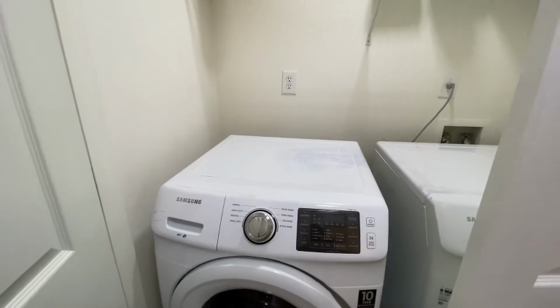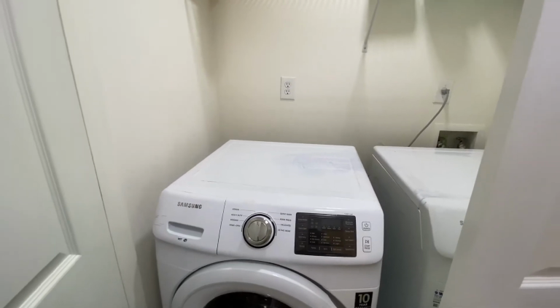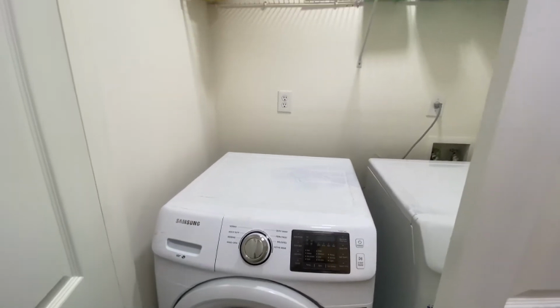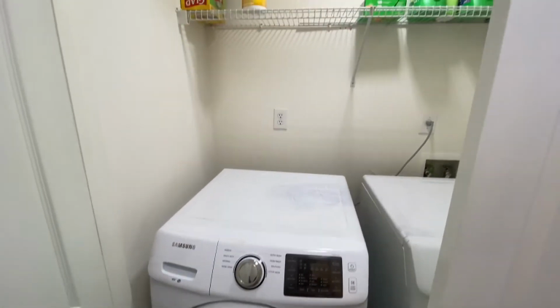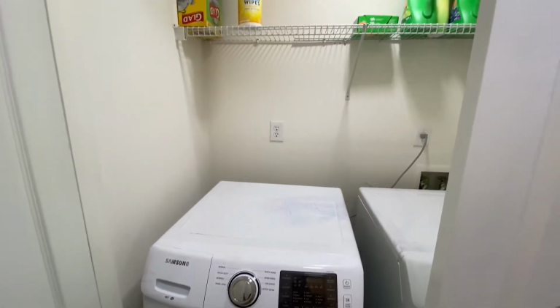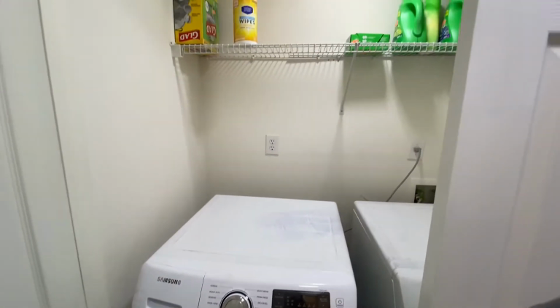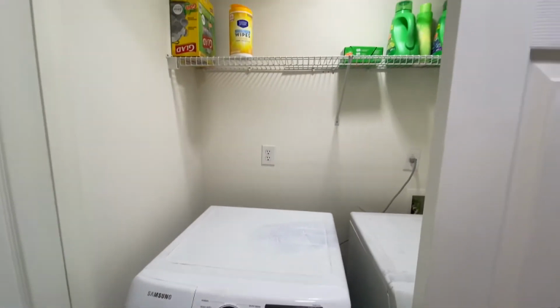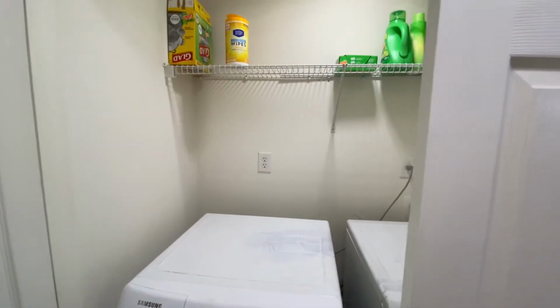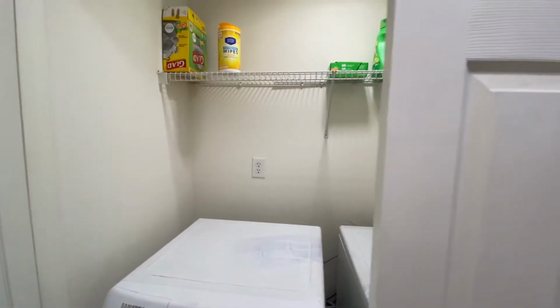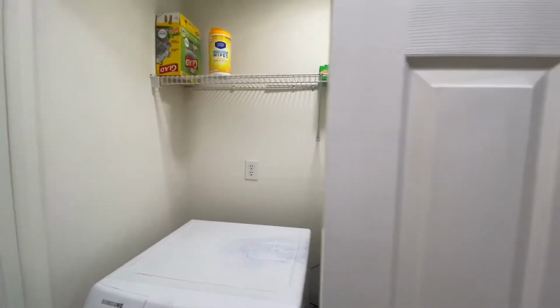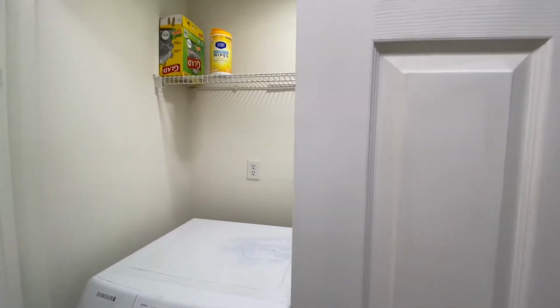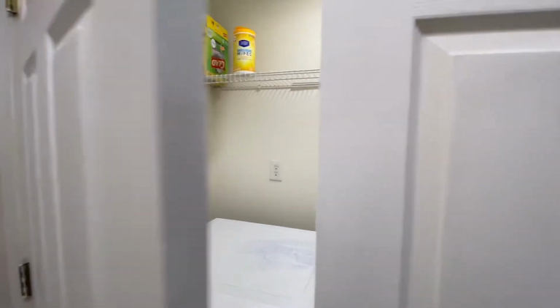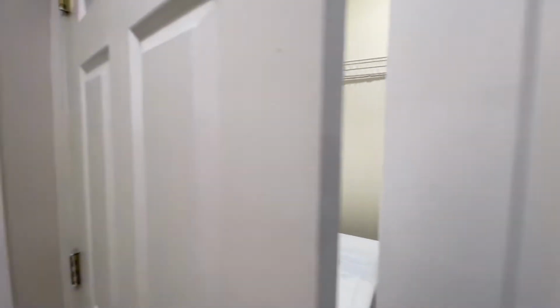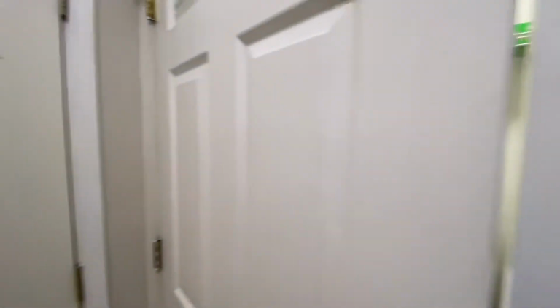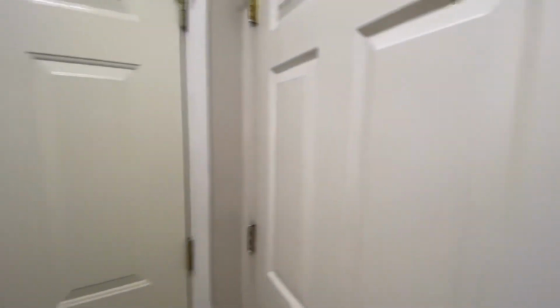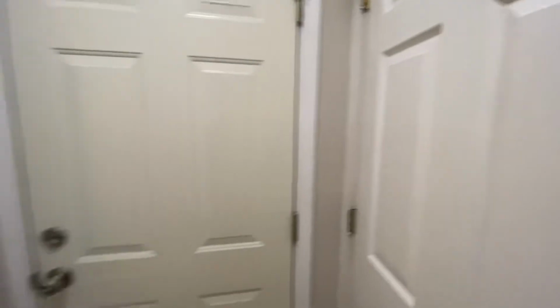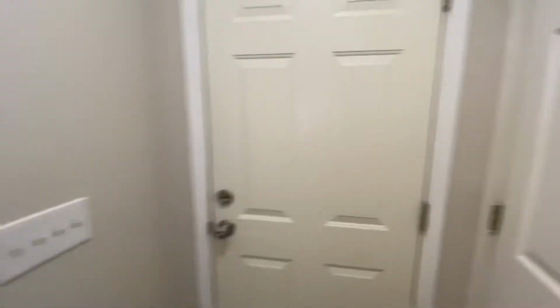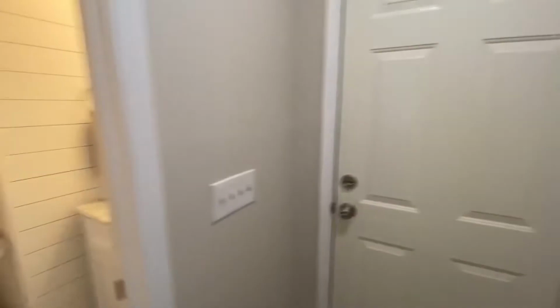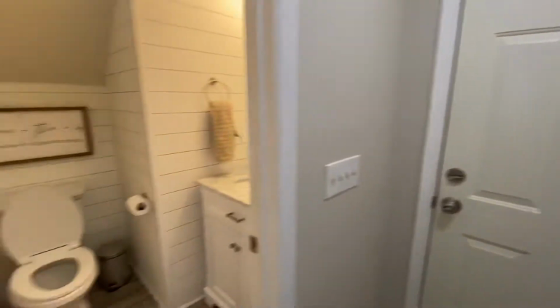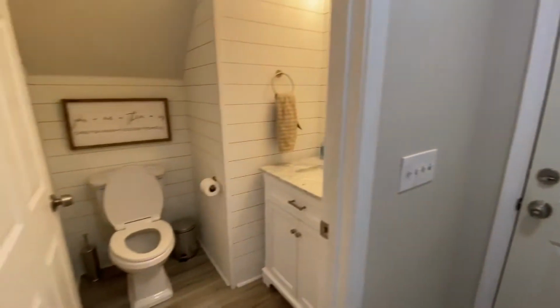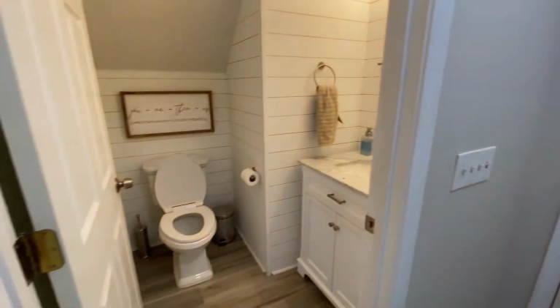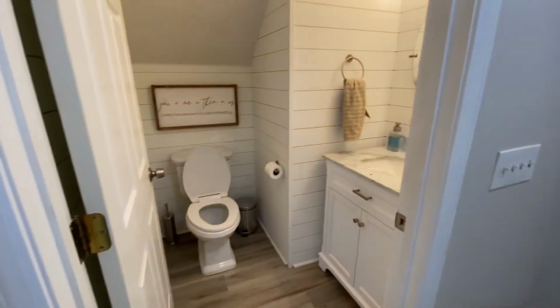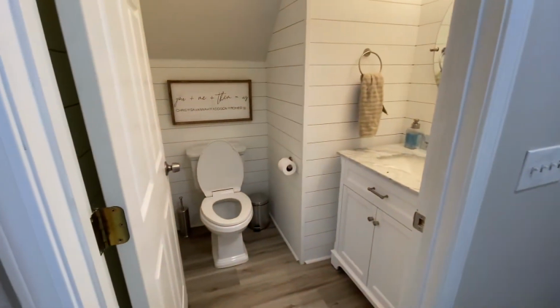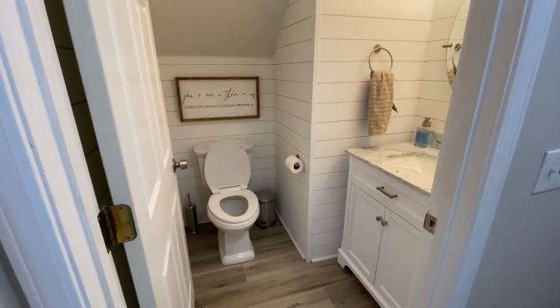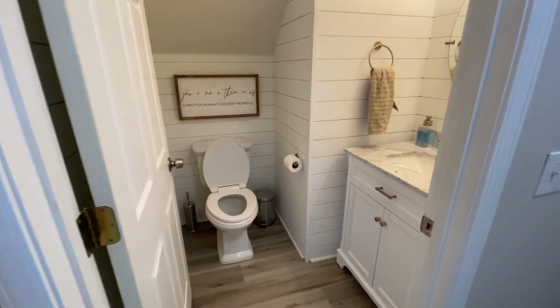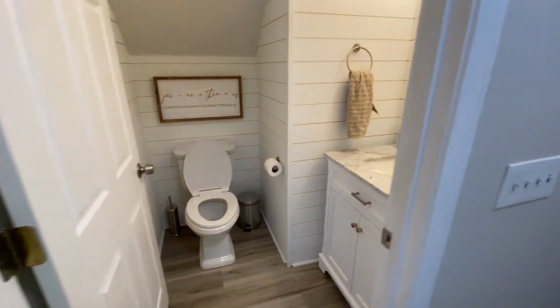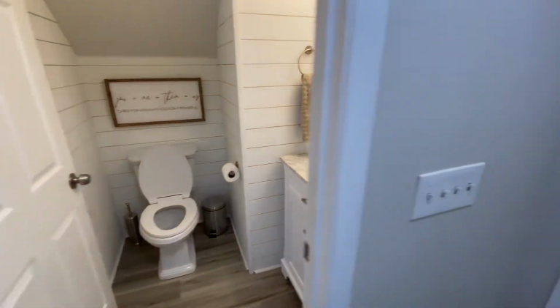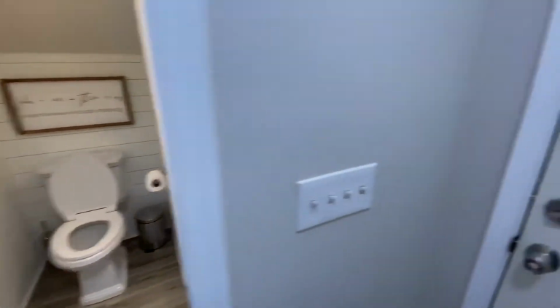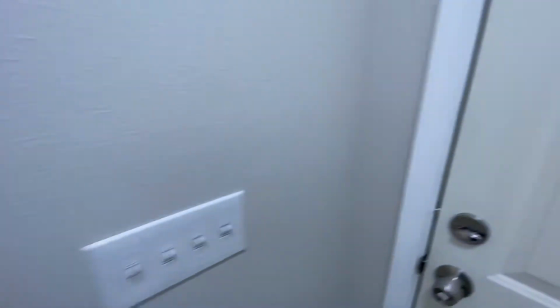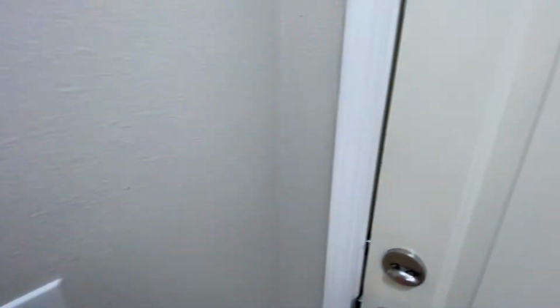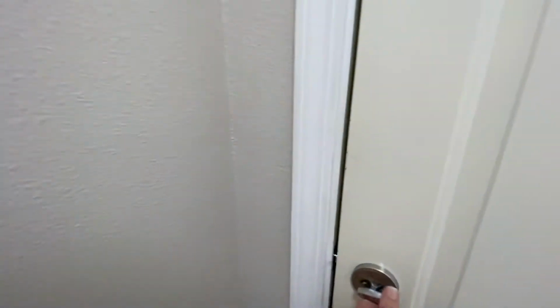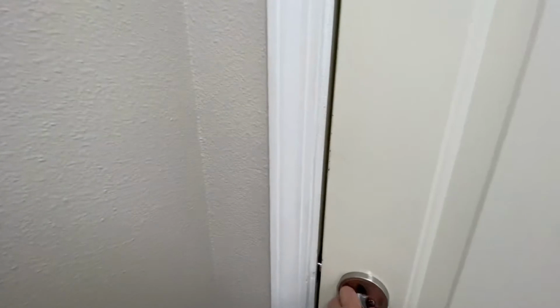So this would be a situation where you might need to put the litter box in this bathroom. This goes out to the garage.